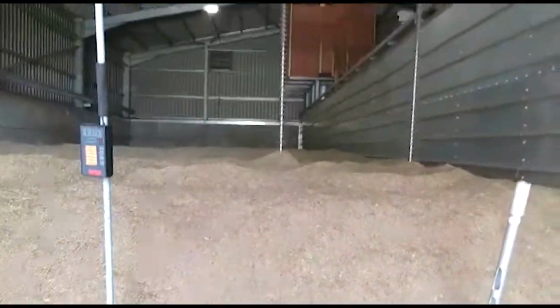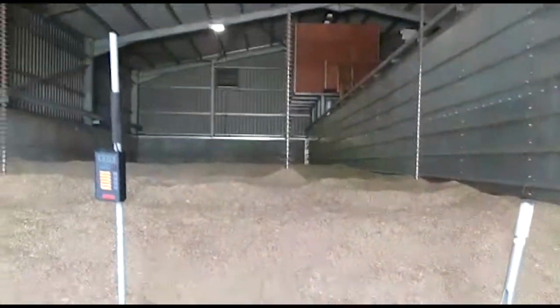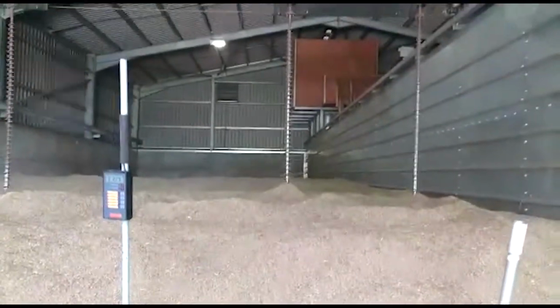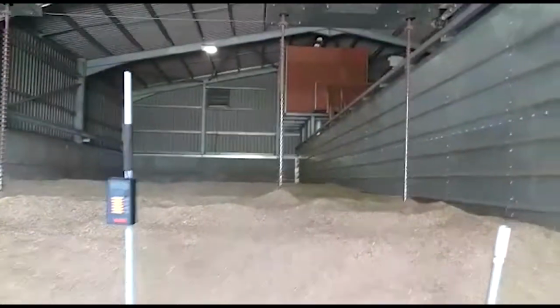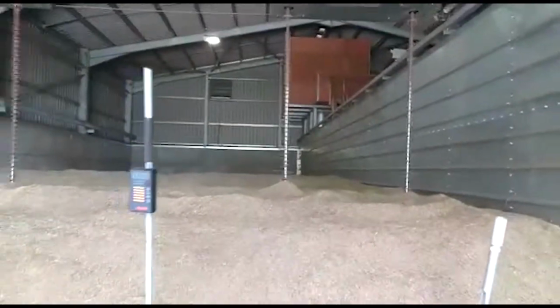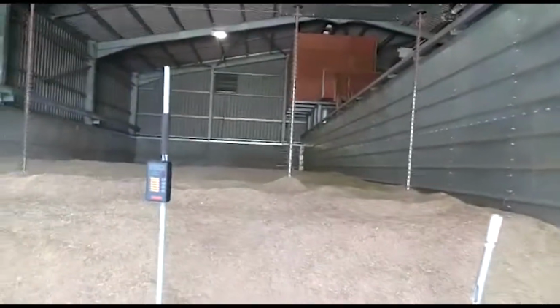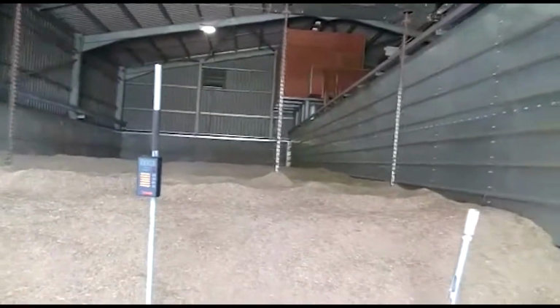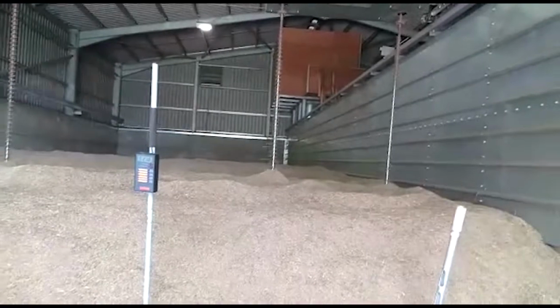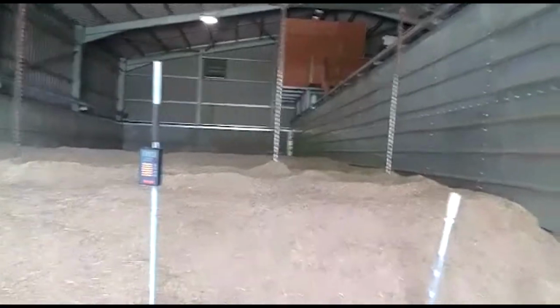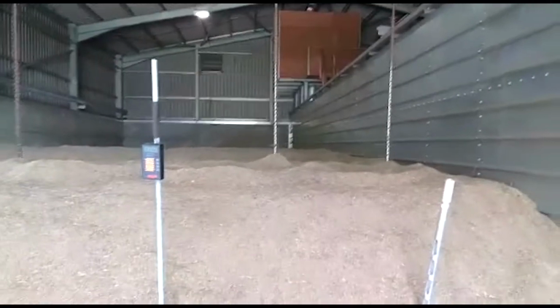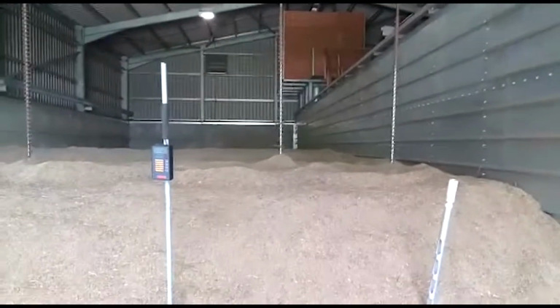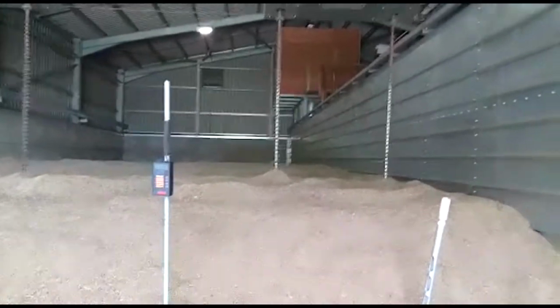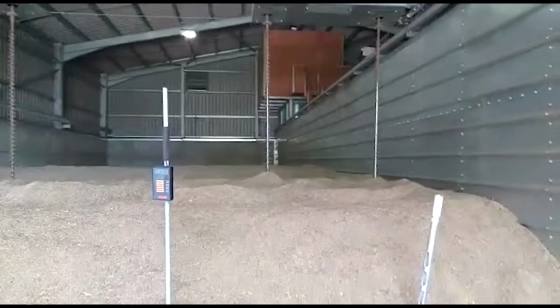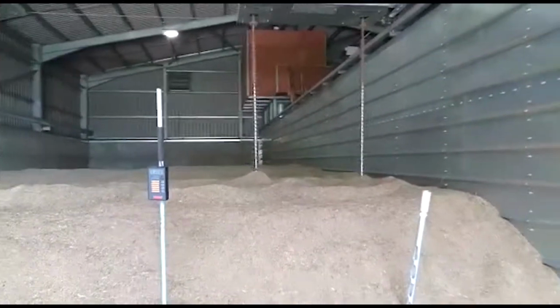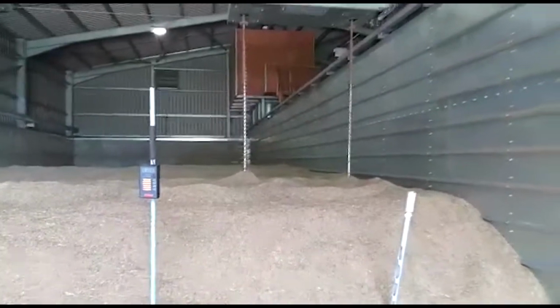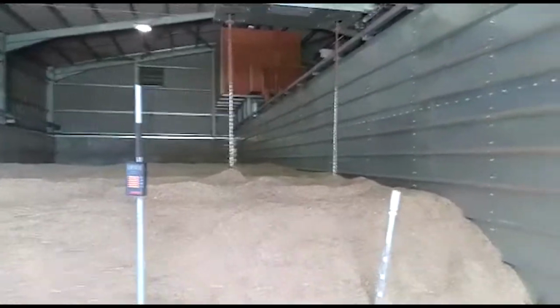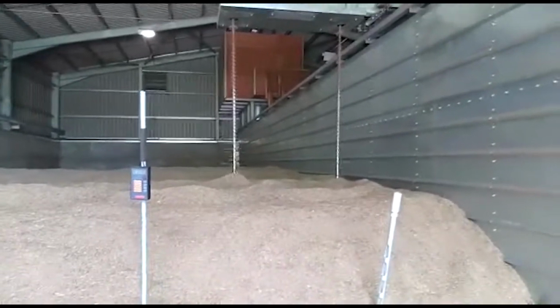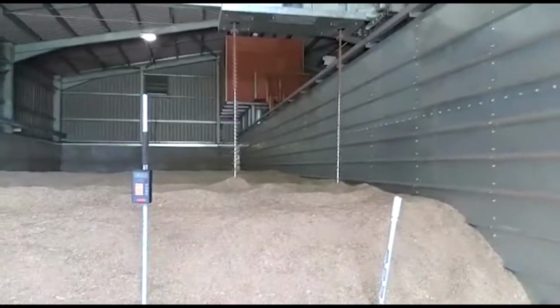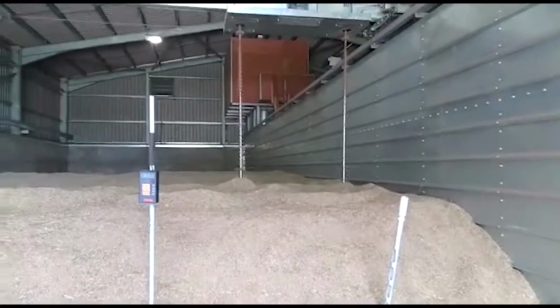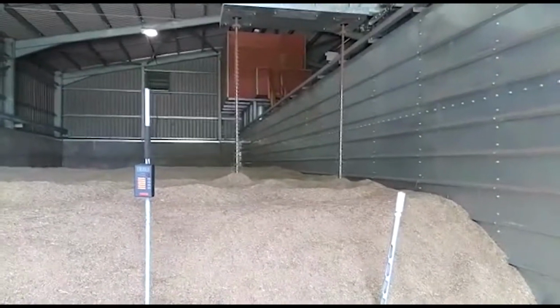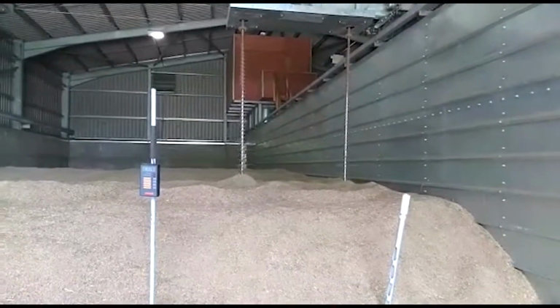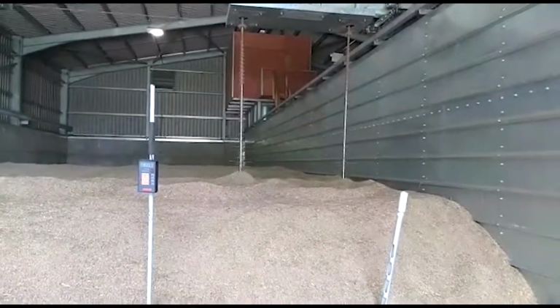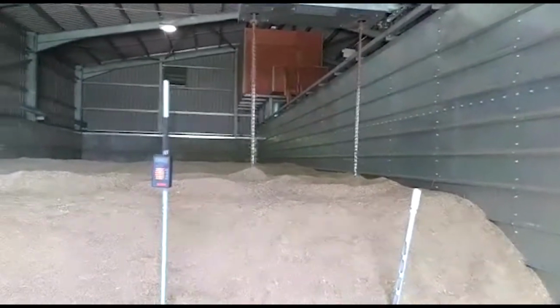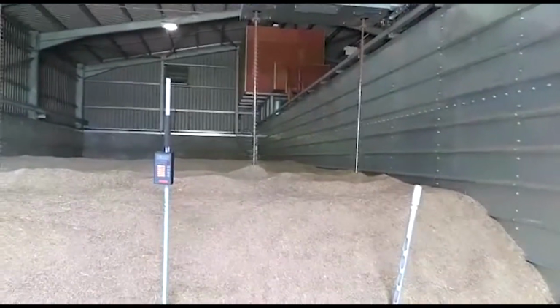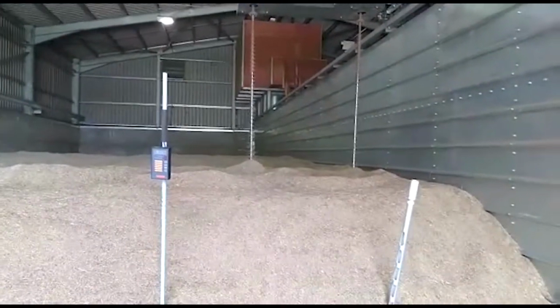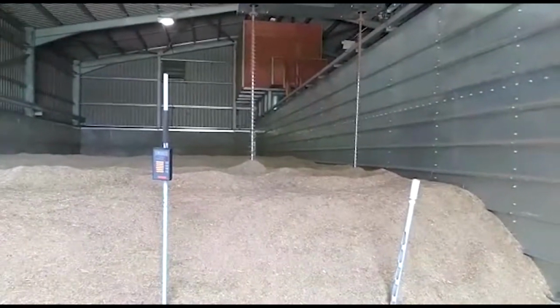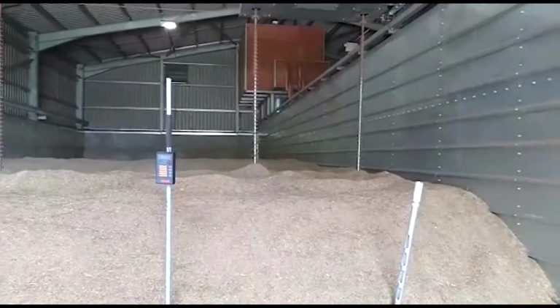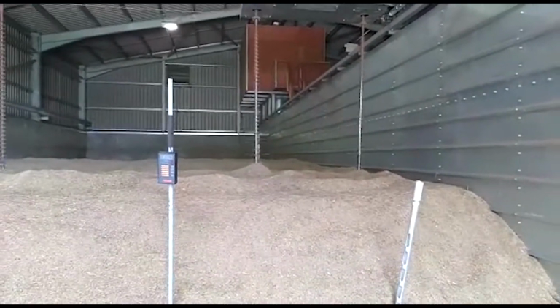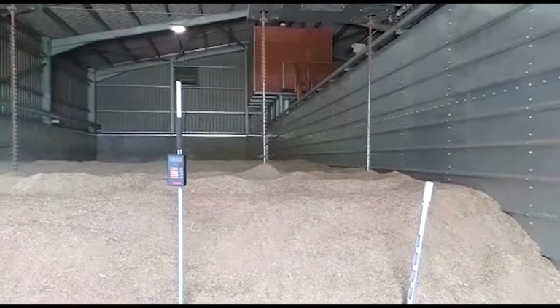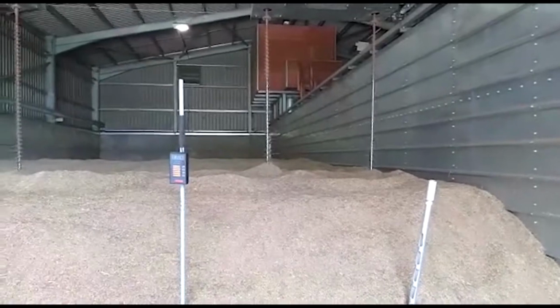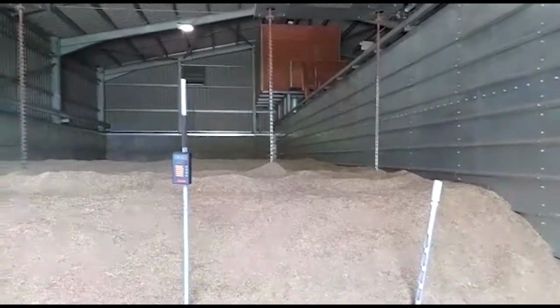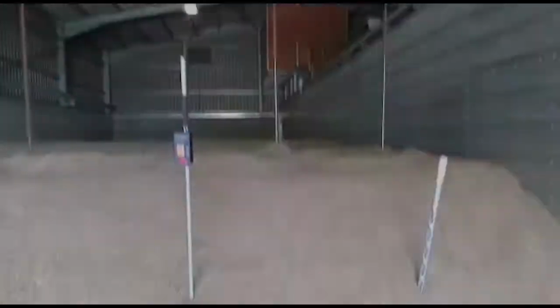In a moment I'm going to get up on the heap and take some samples at the back to see what it's dried down to. John for G-Sauce.